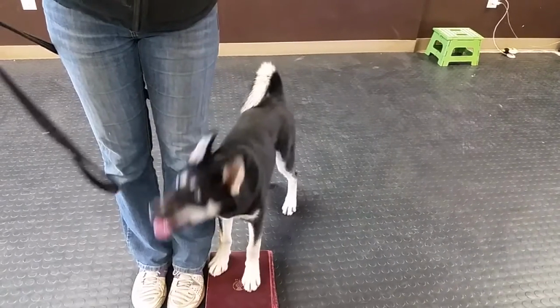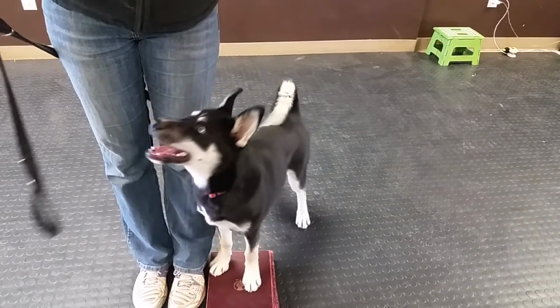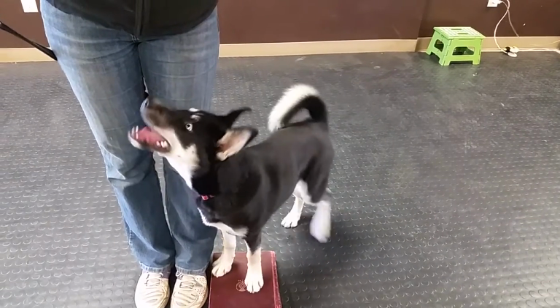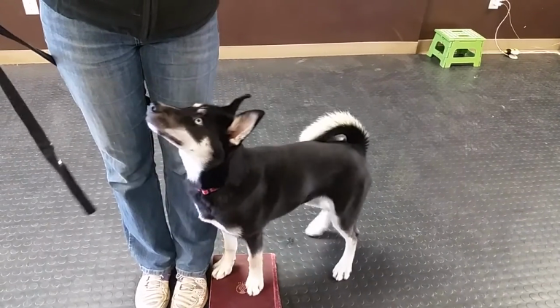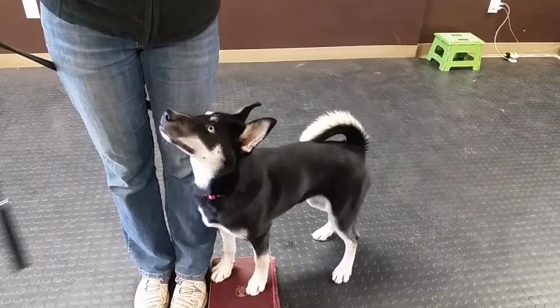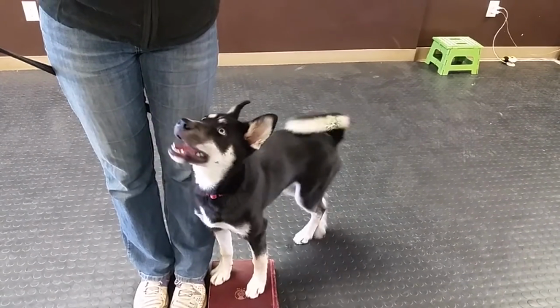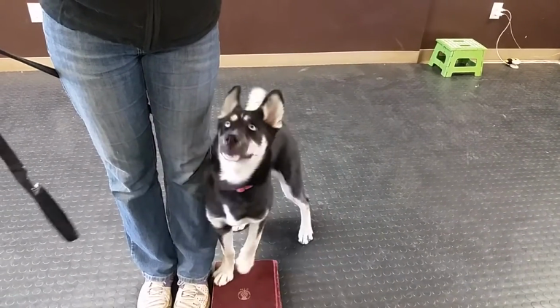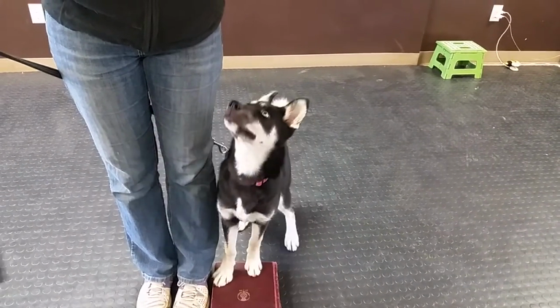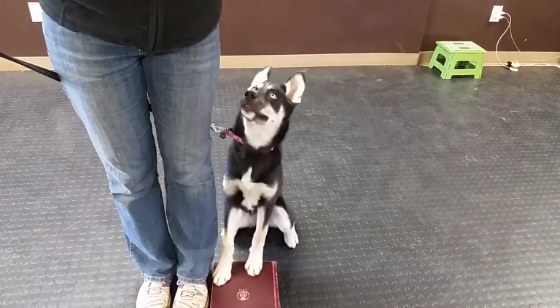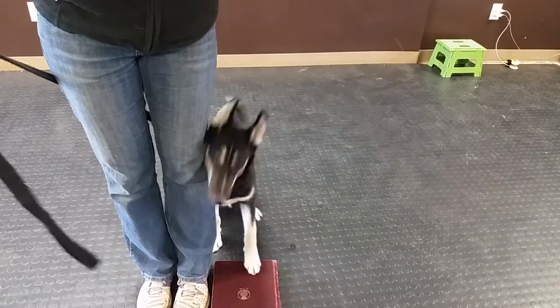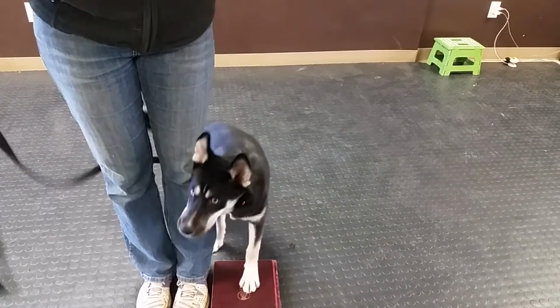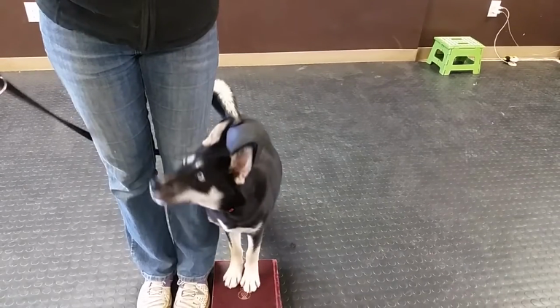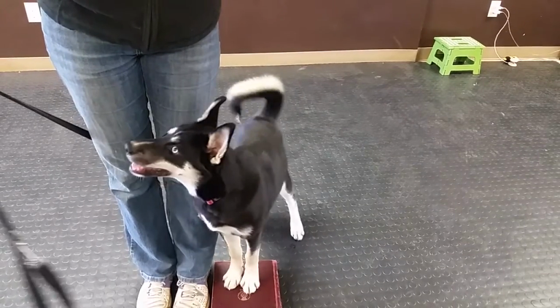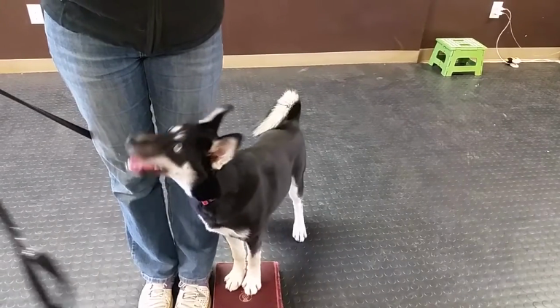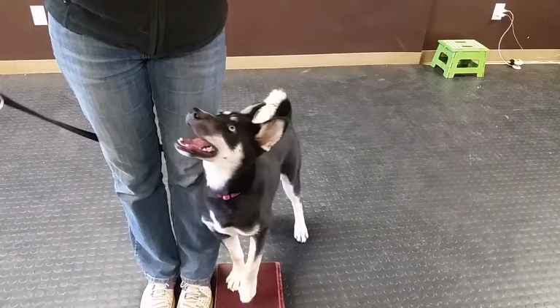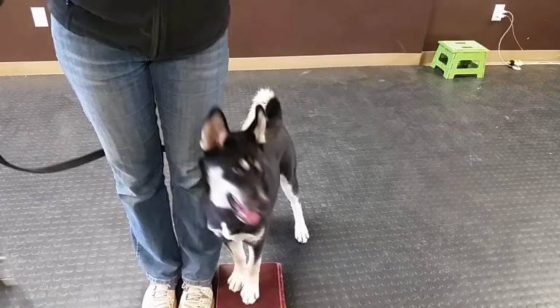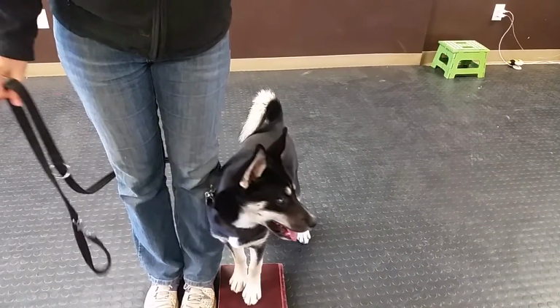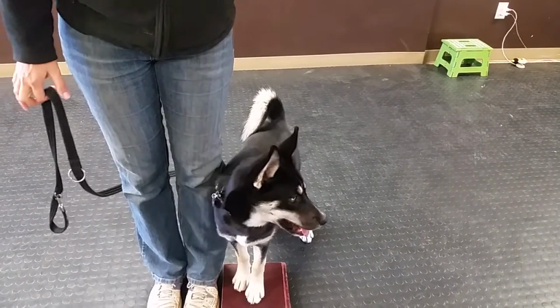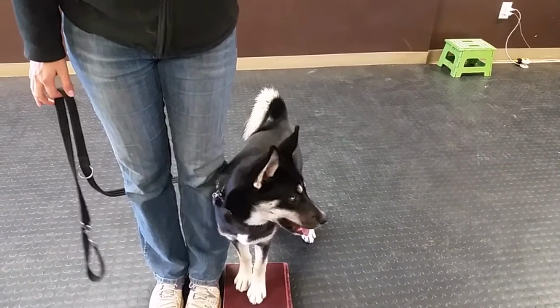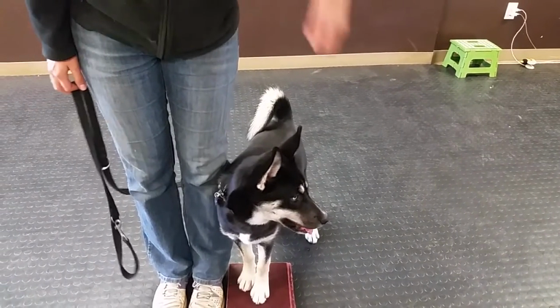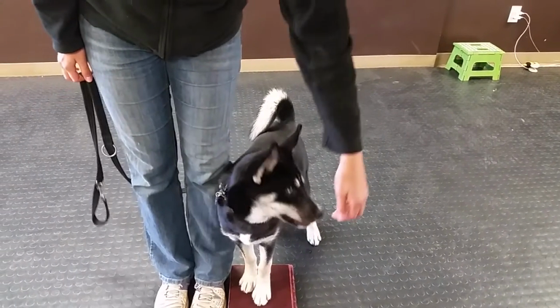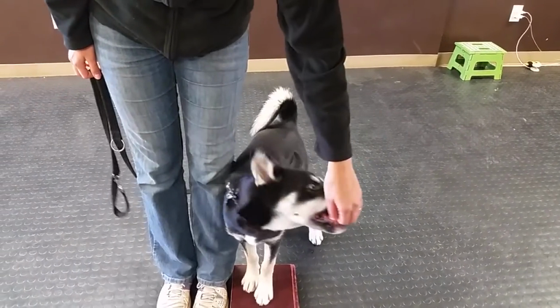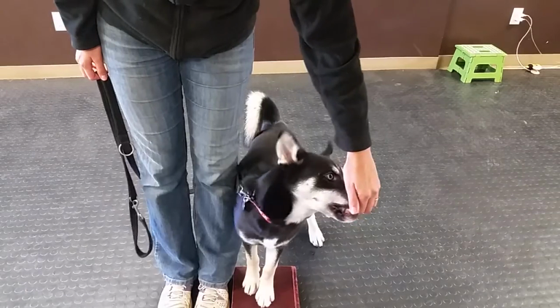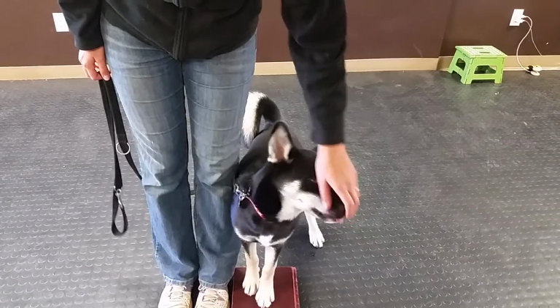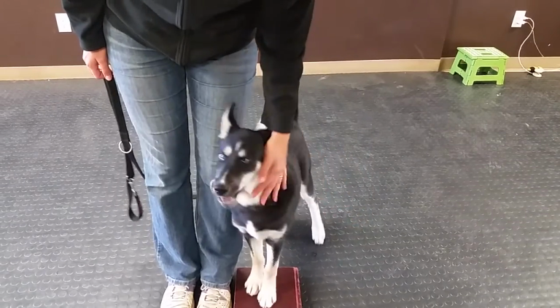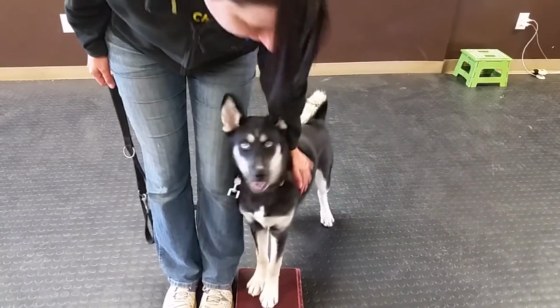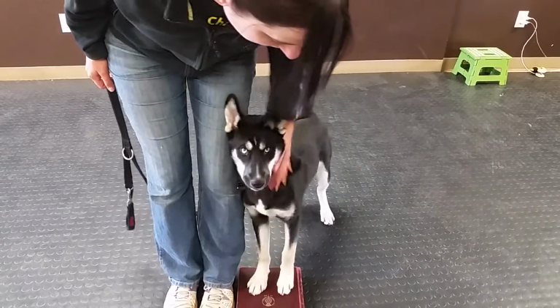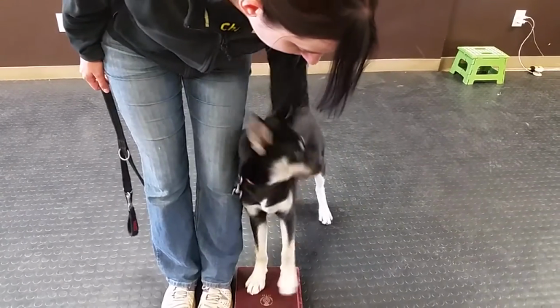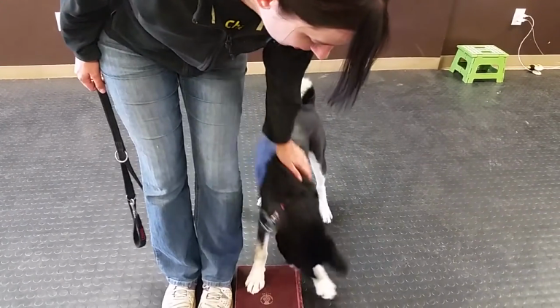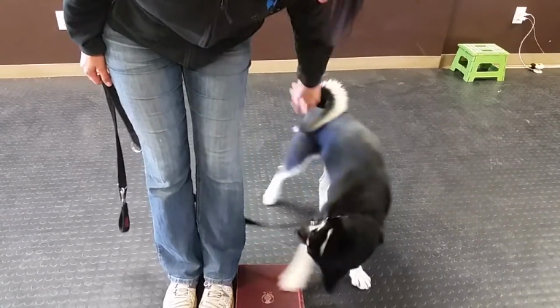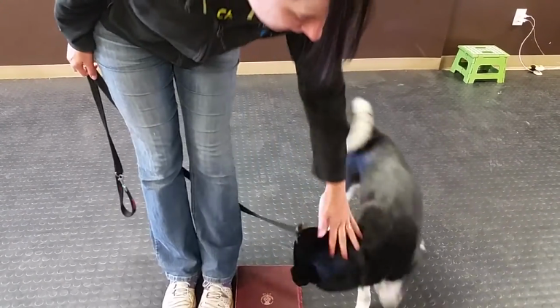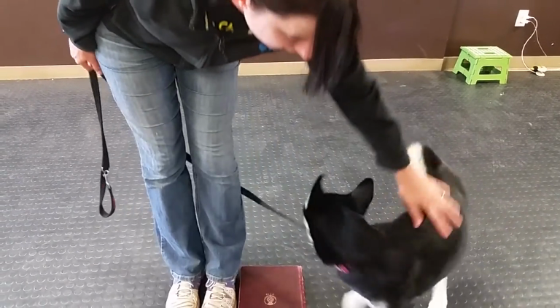I'm trying to let her think about it on her own. I'm going to apply a little bit of pressure, then I relax the pressure before I reward her. I'm rewarding her for her choice to remain in heel position.